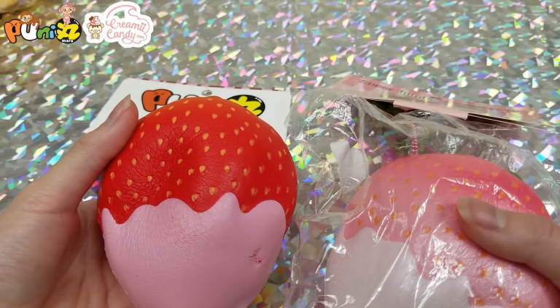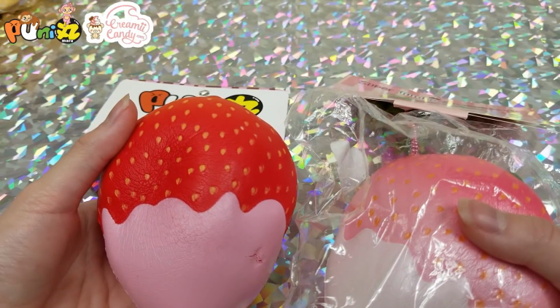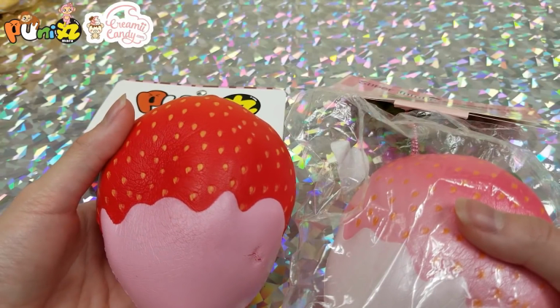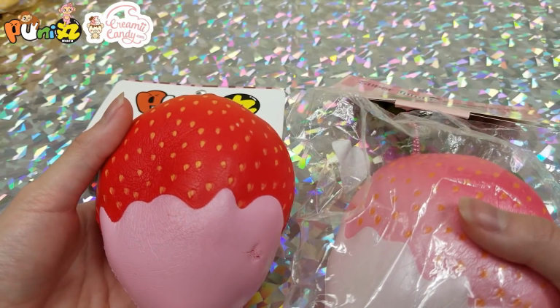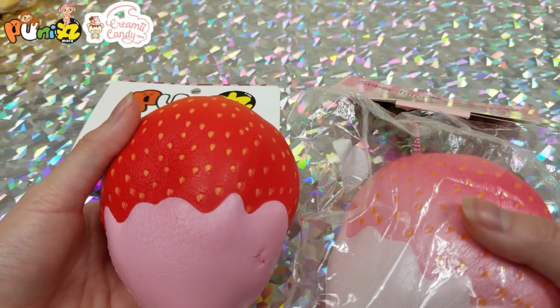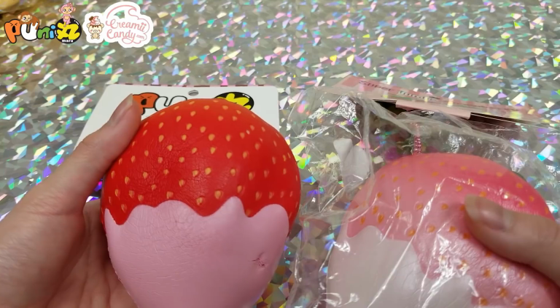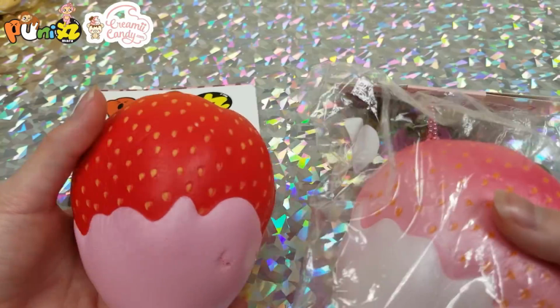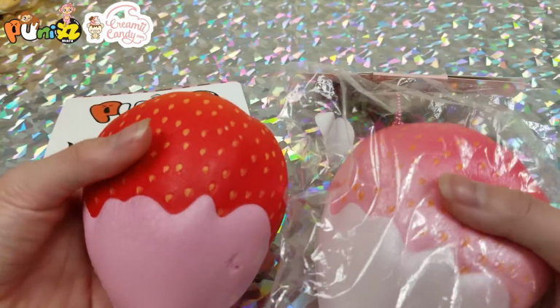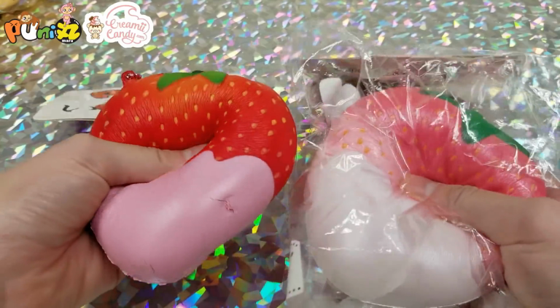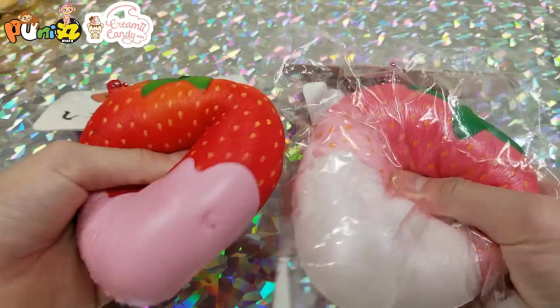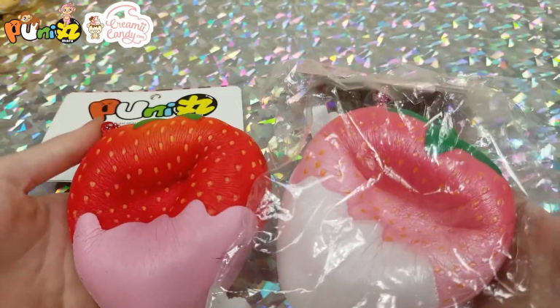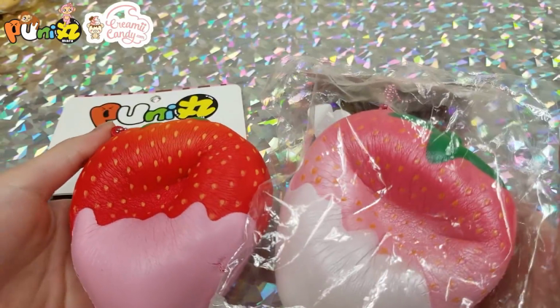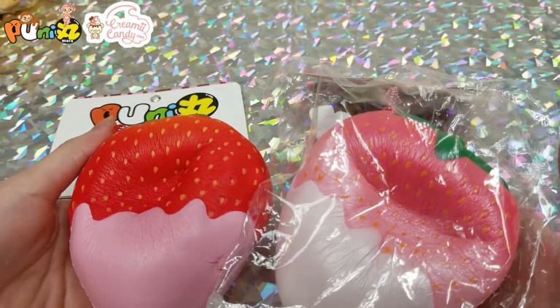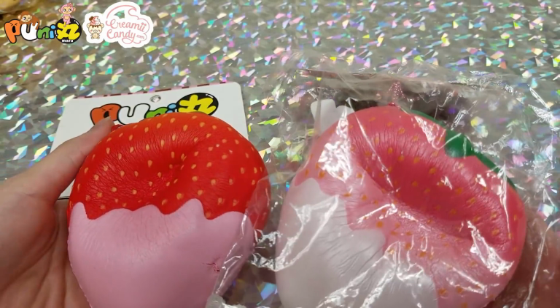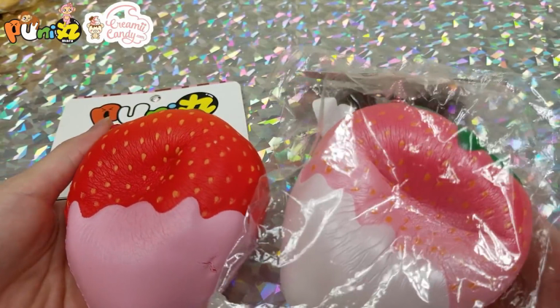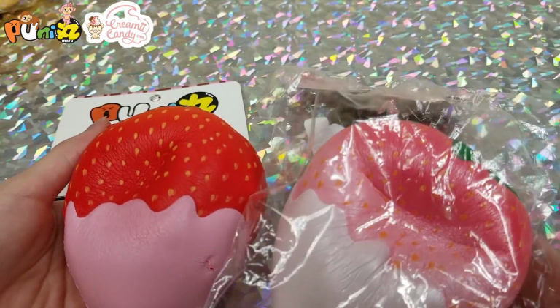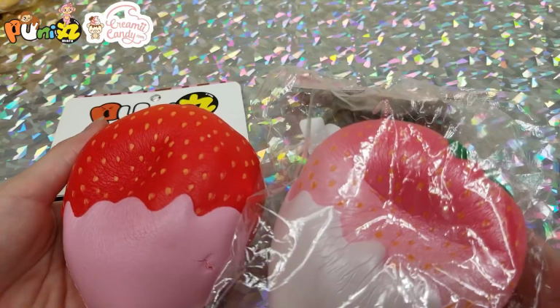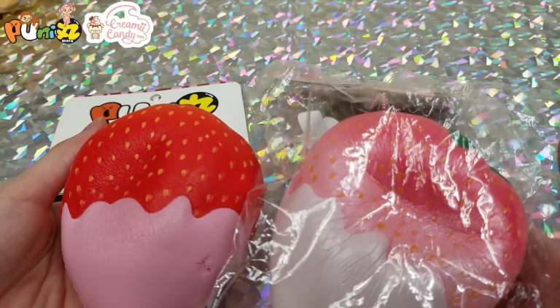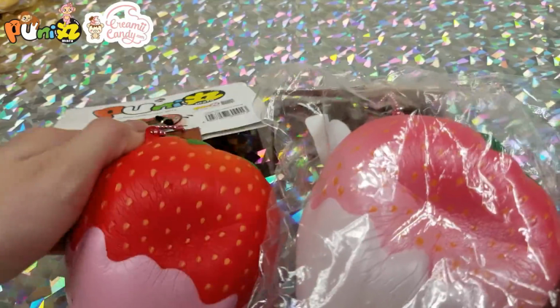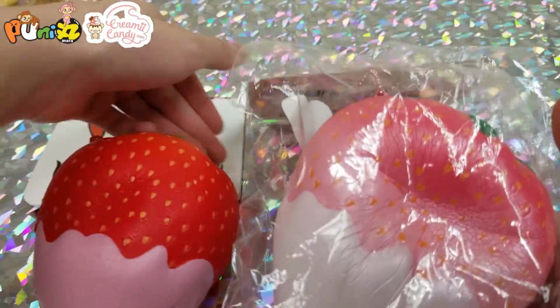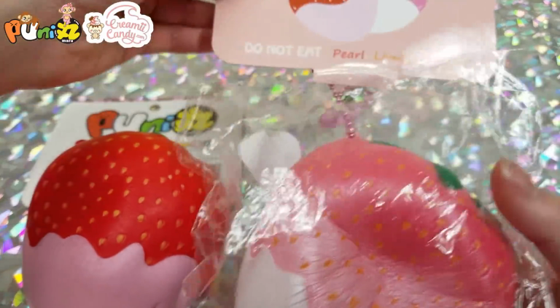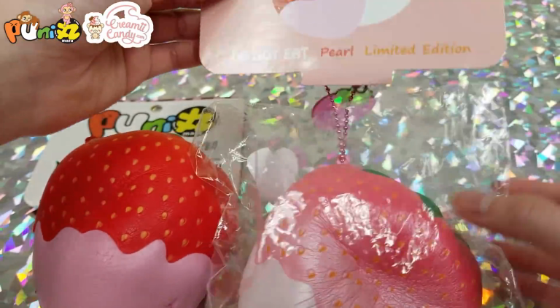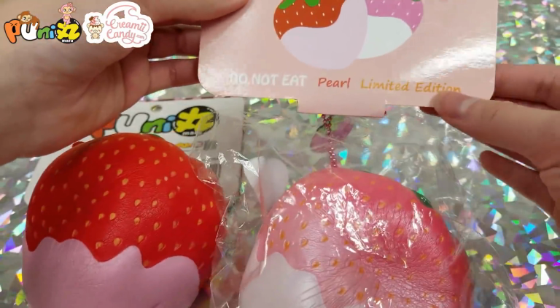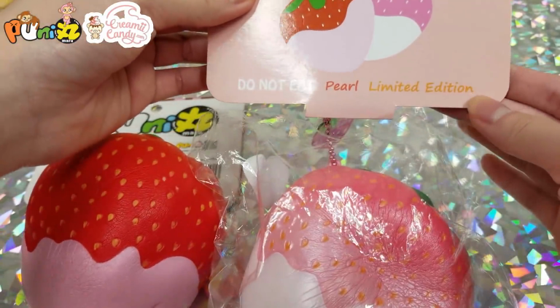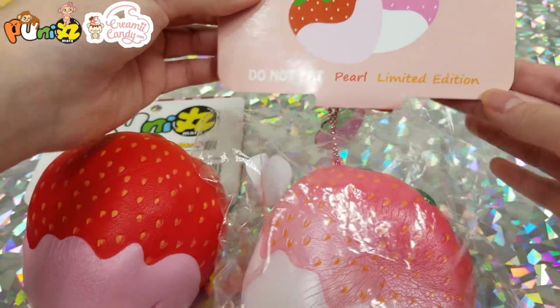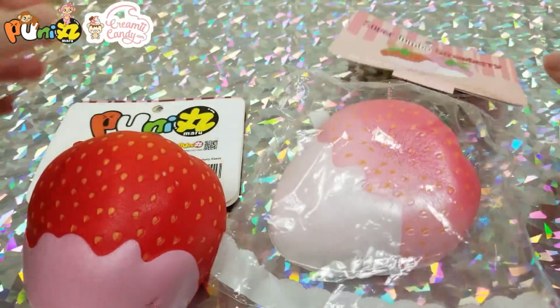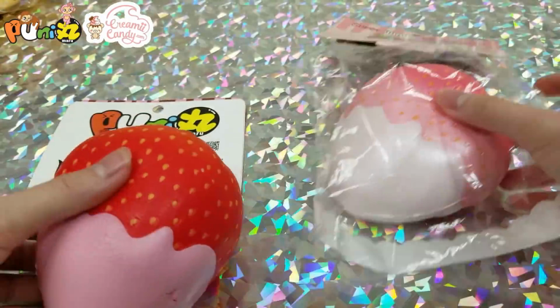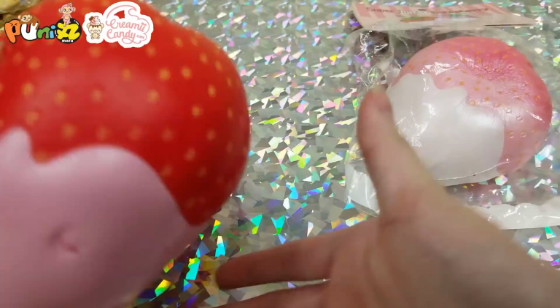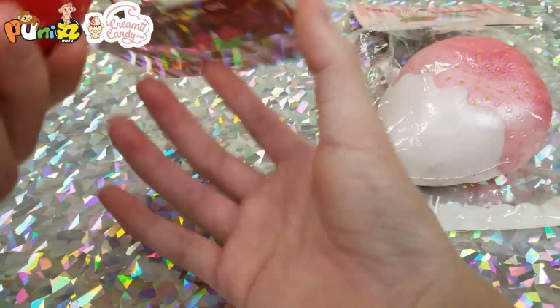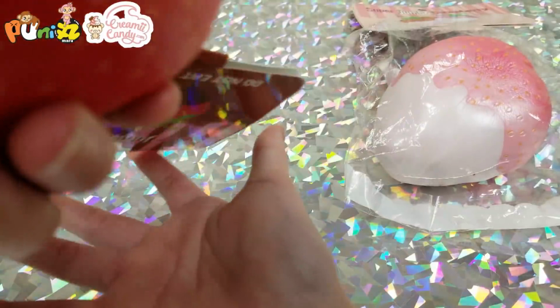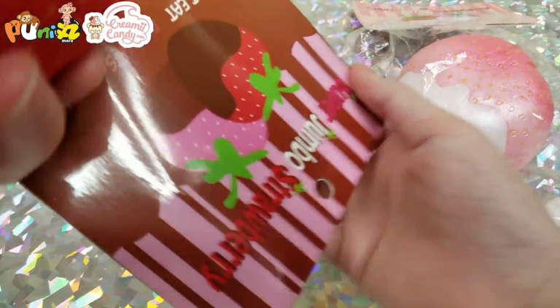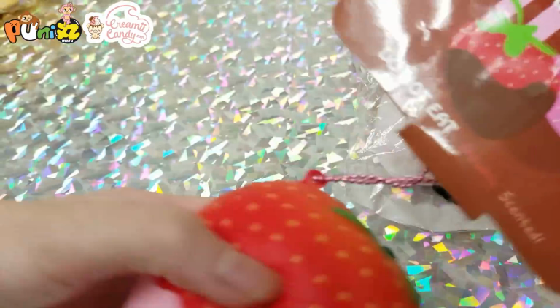Next we have two super jumbo strawberries made by Punimaru. This one is the pink limited edition pearl, it says right here, and then this one is double scented.